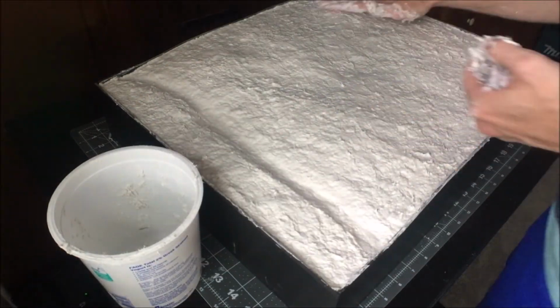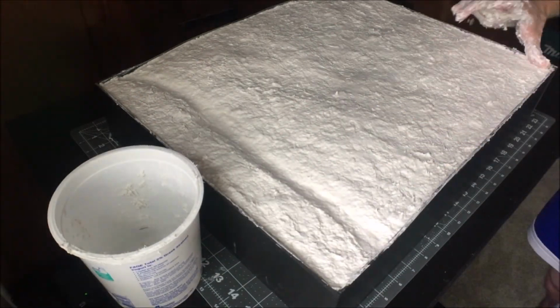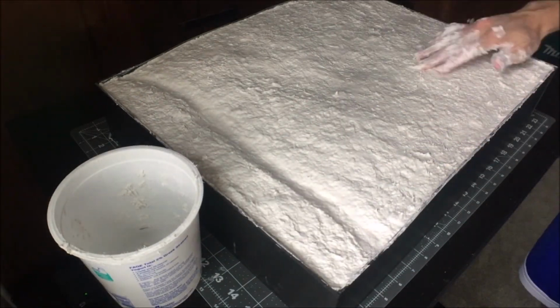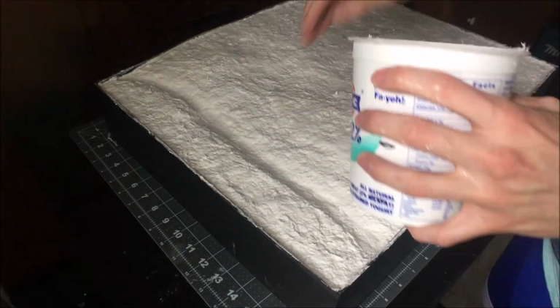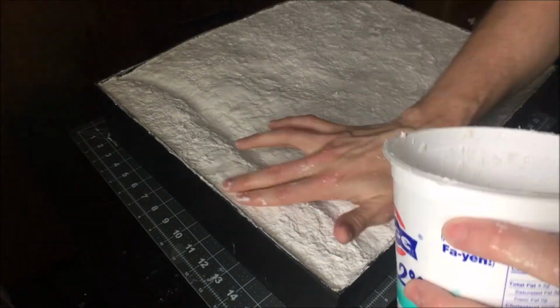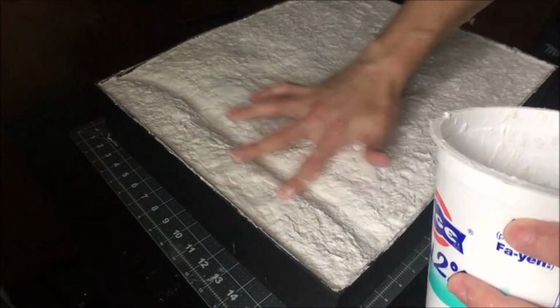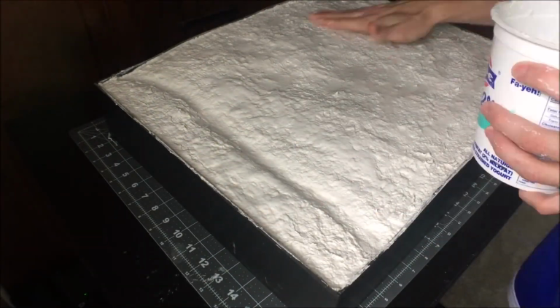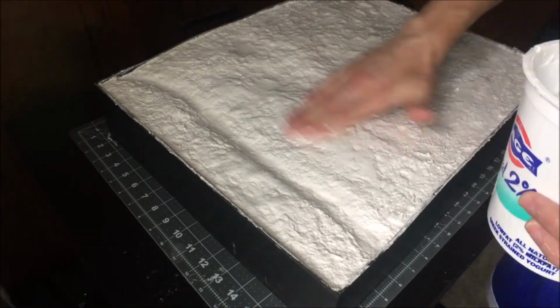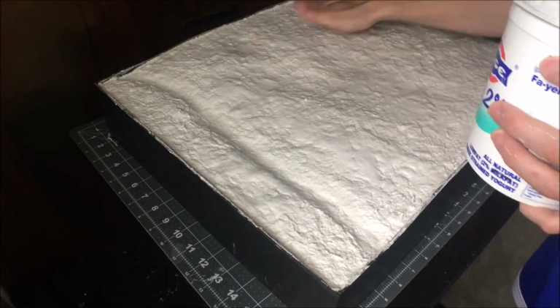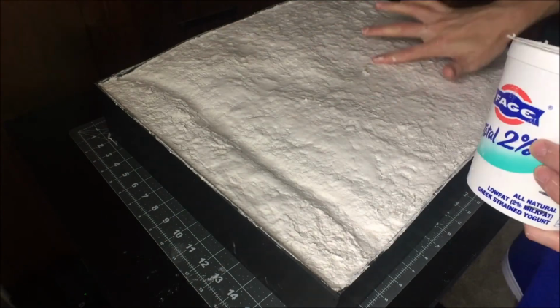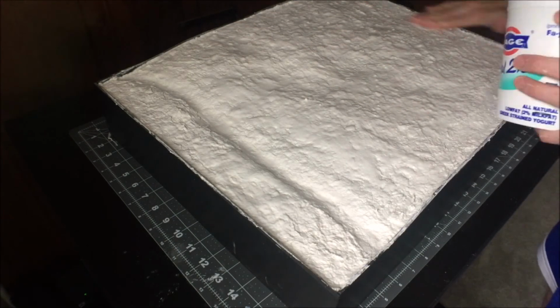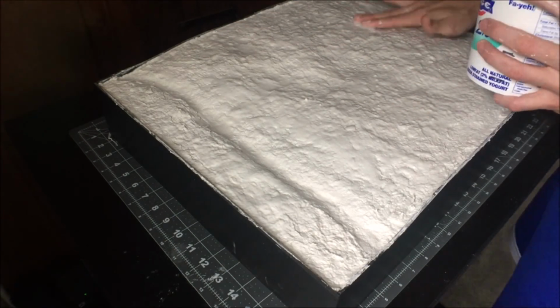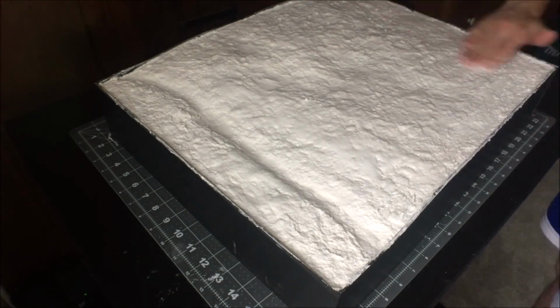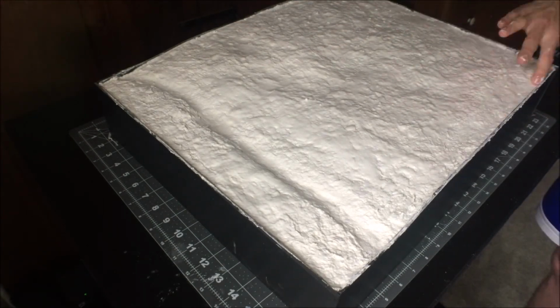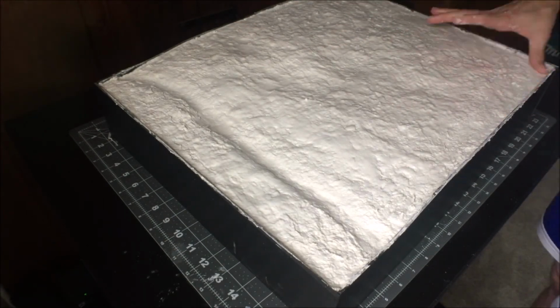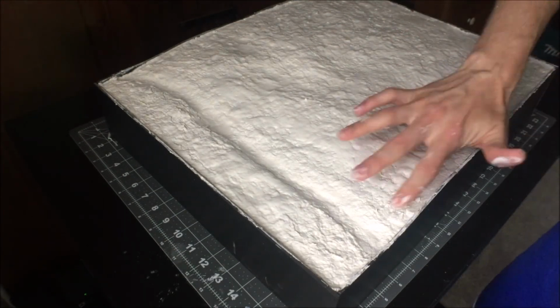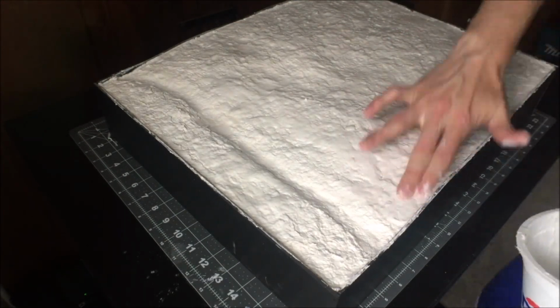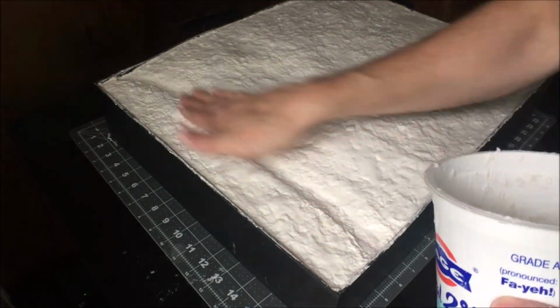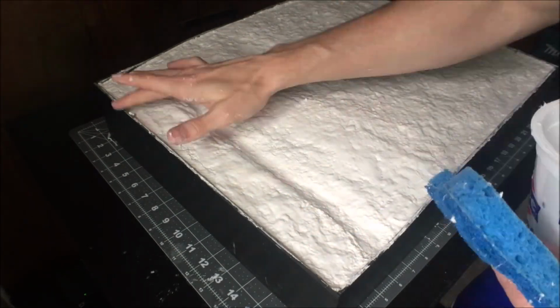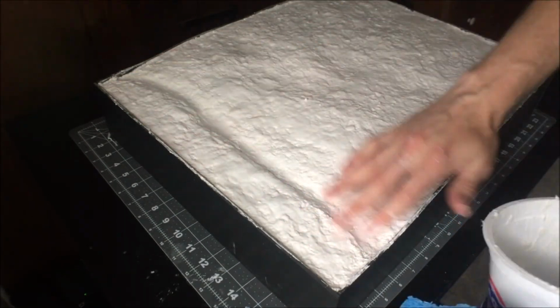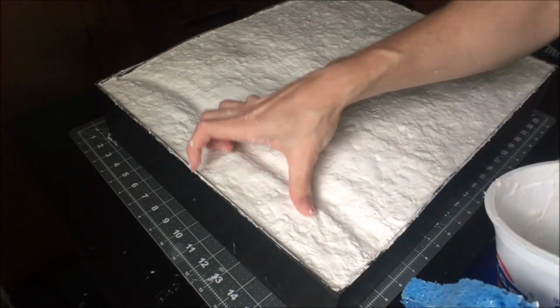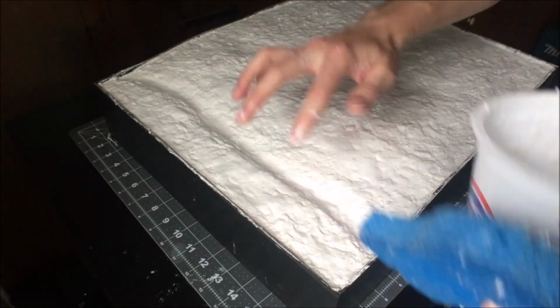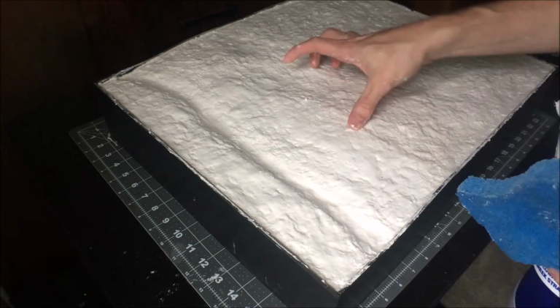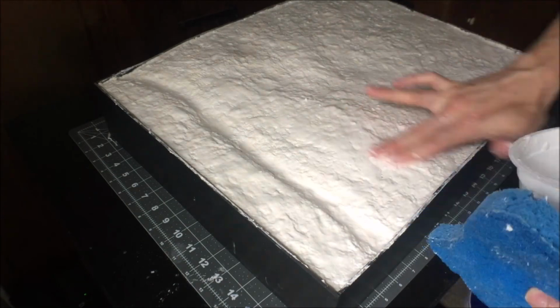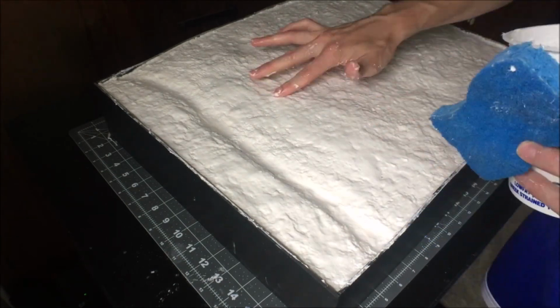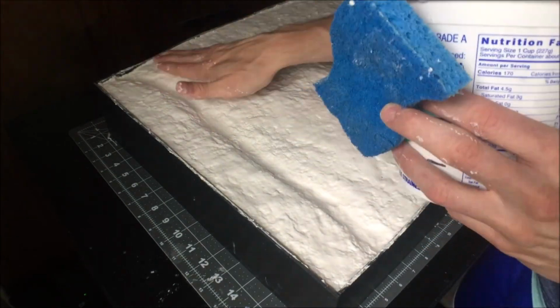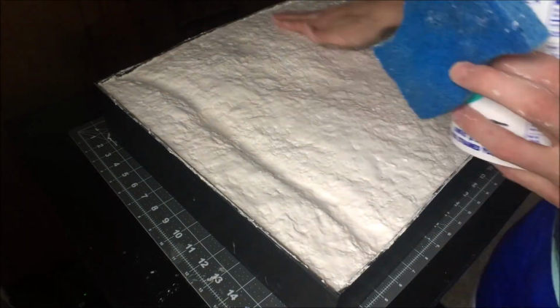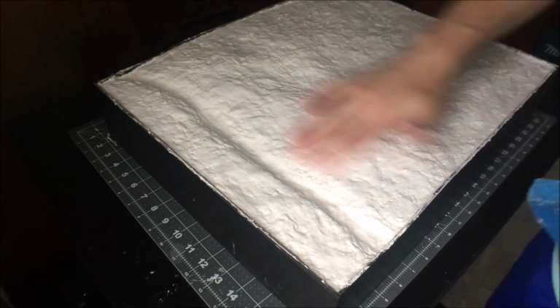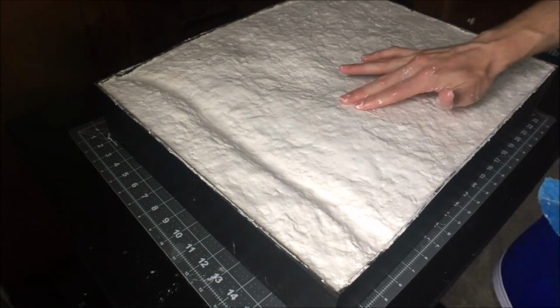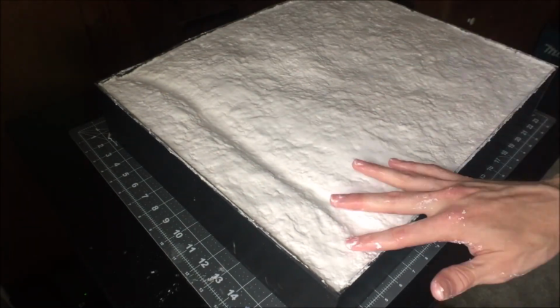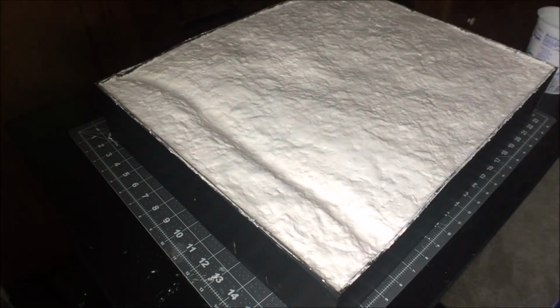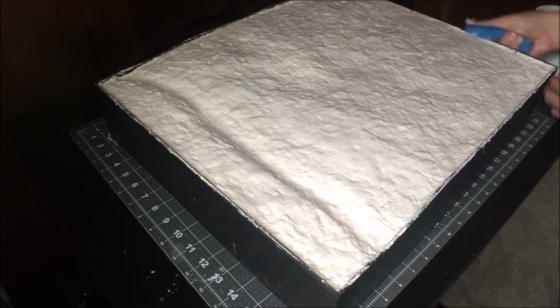Once I had the sculpt-a-mold relatively smooth, I took some water and tried to thin it out, because it wasn't really as smooth as I wanted. In a bit you'll see that I made another batch of sculpt-a-mold that was much thinner, and I think that helped out a lot.